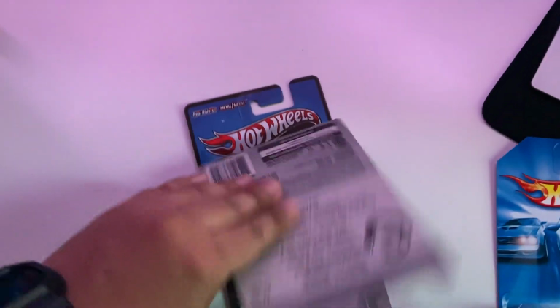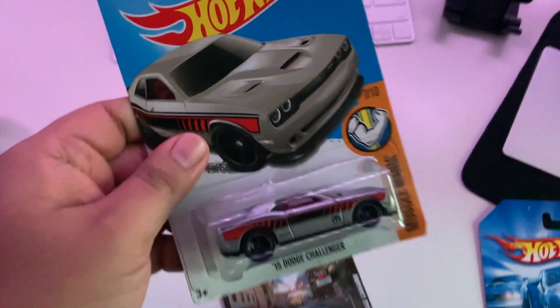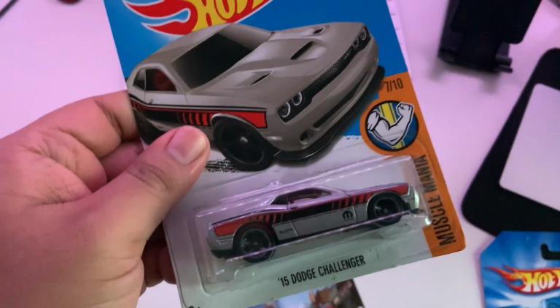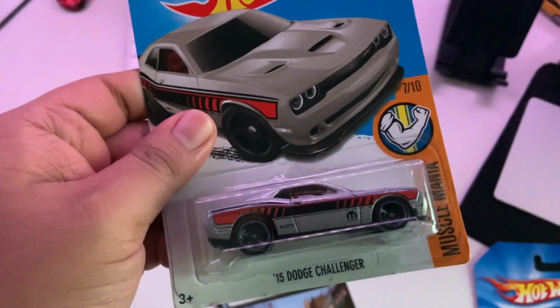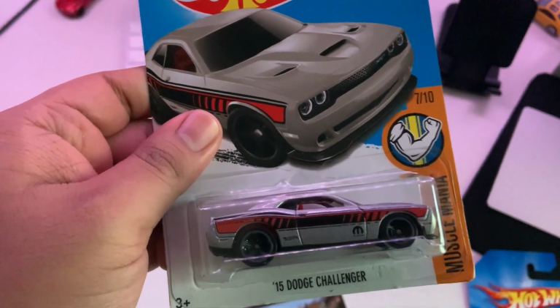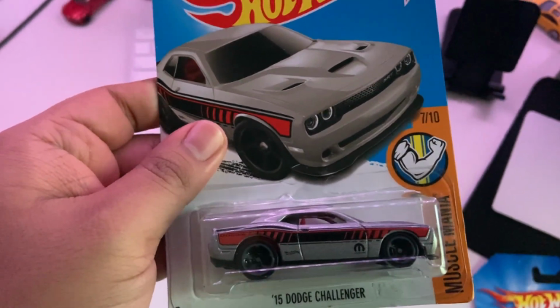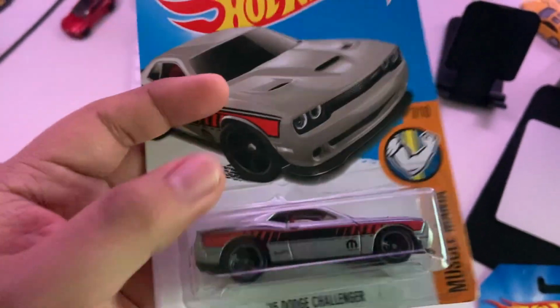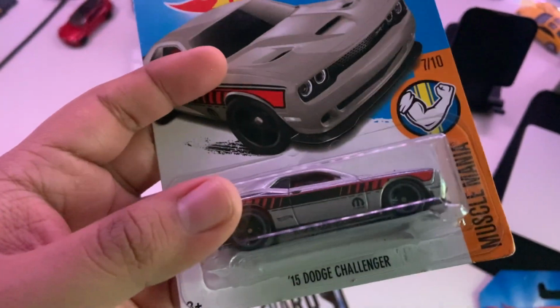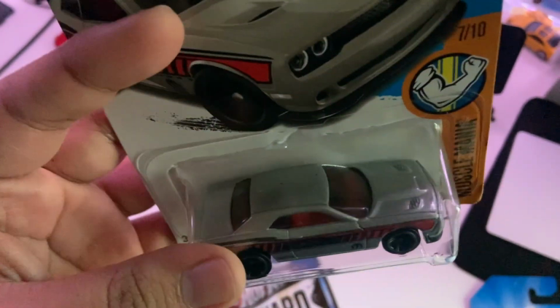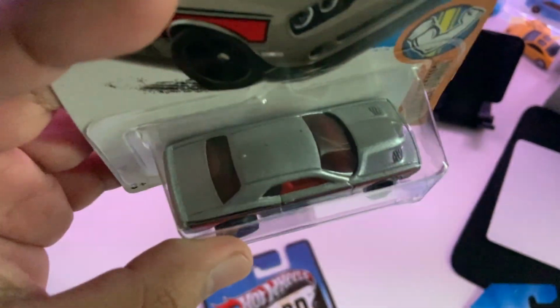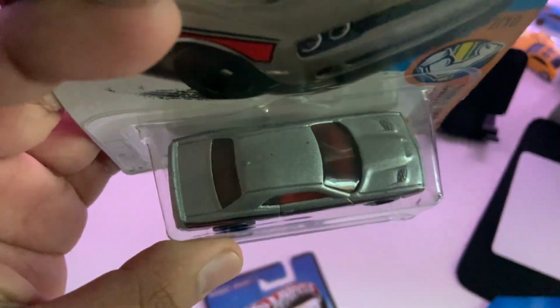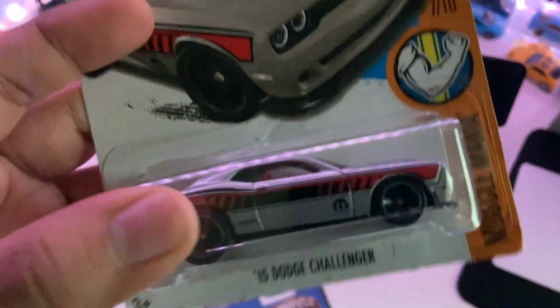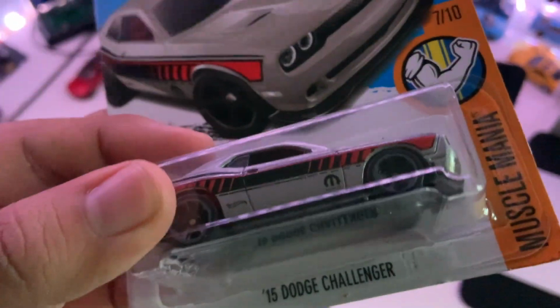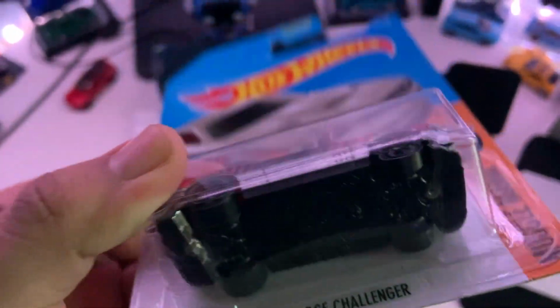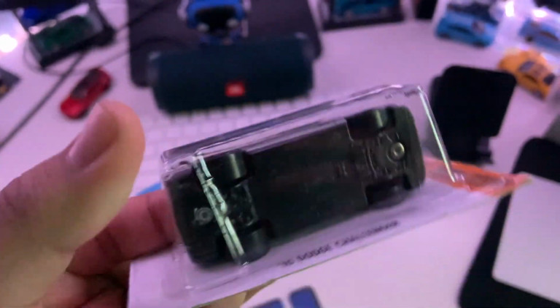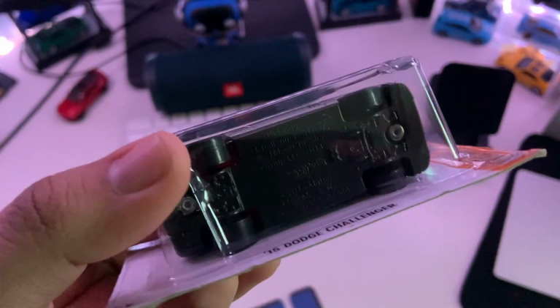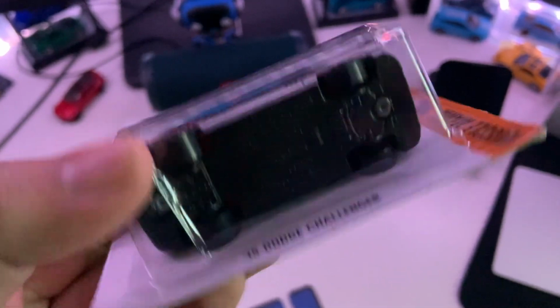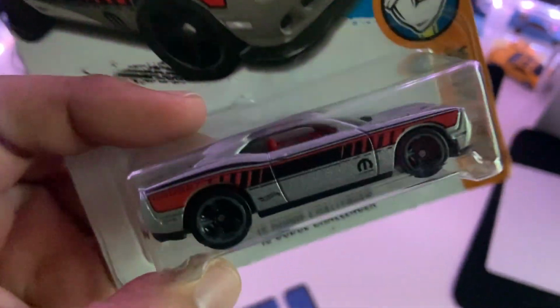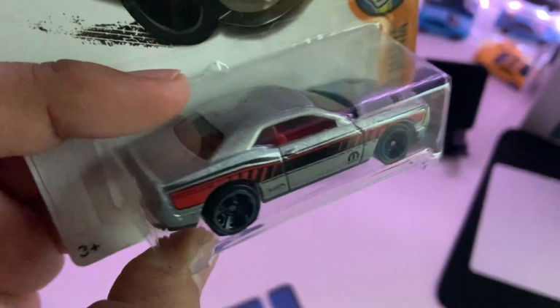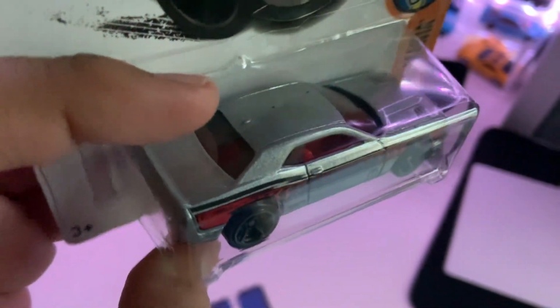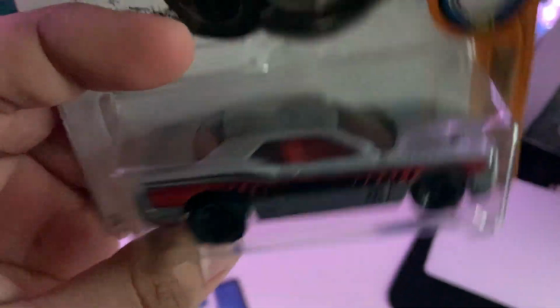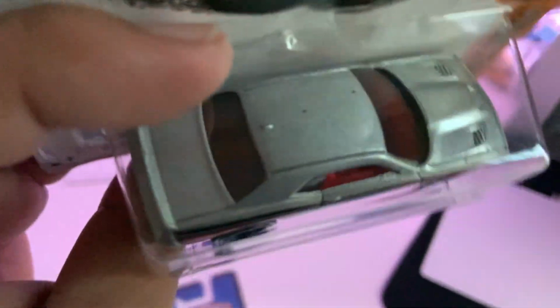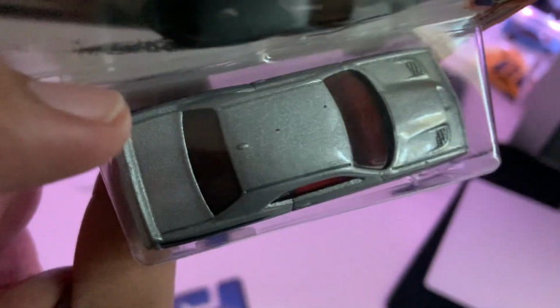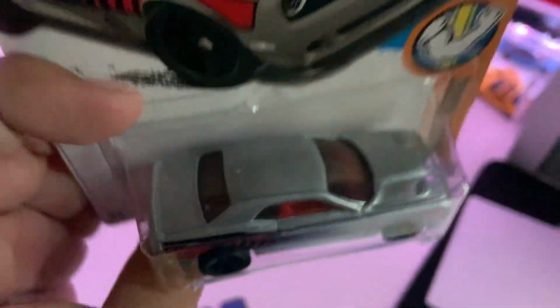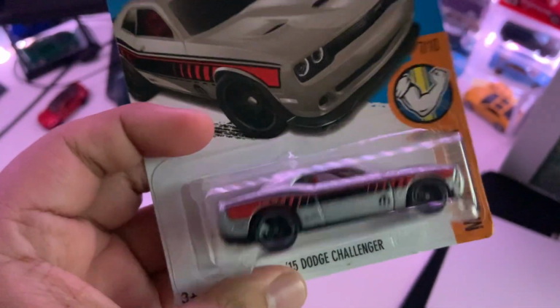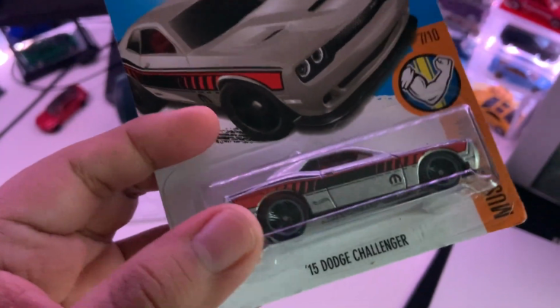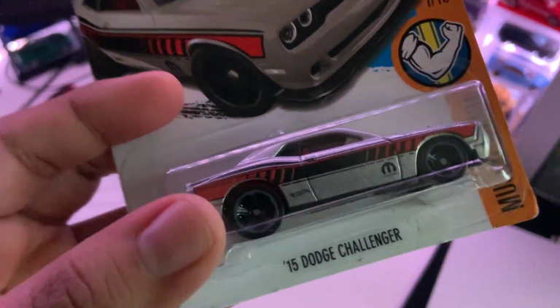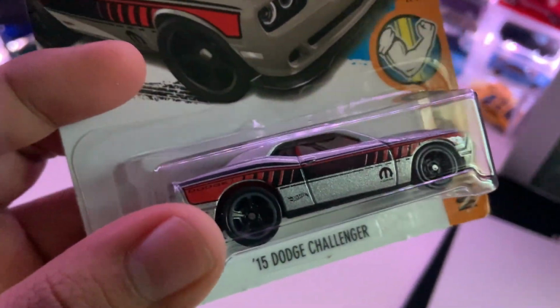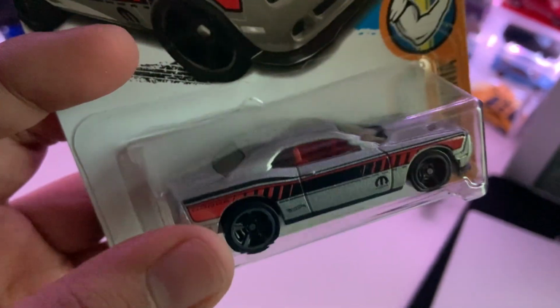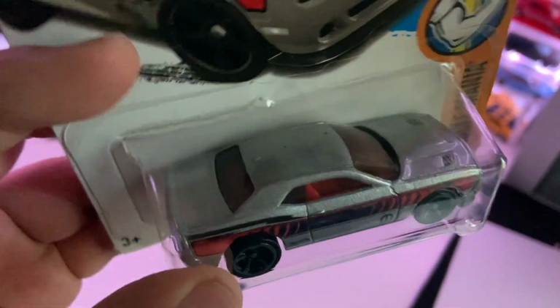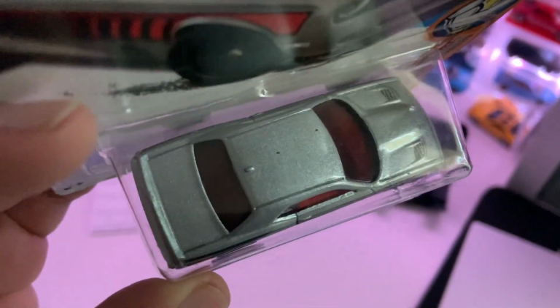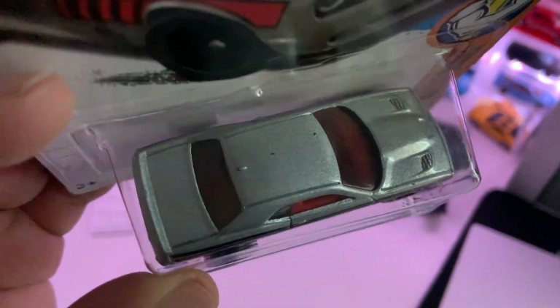Next up we have the 2015 Dodge Challenger. I didn't have this color and I kind of needed another car to make it worth shipping. It kind of looks like a Zamac, but I'm pretty sure it's painted on.